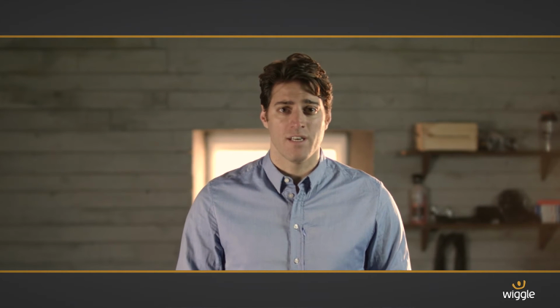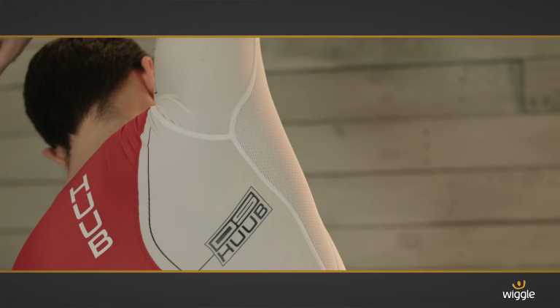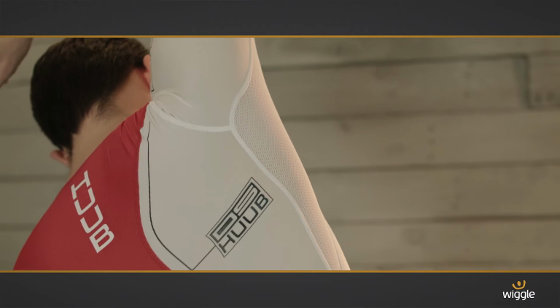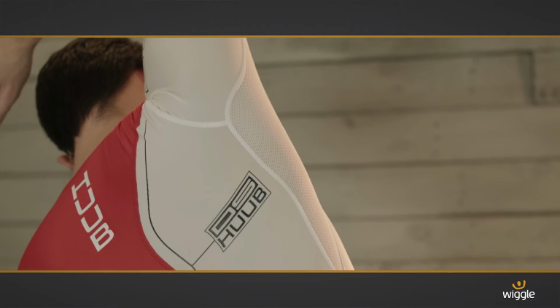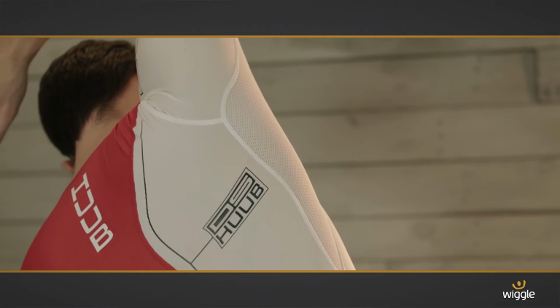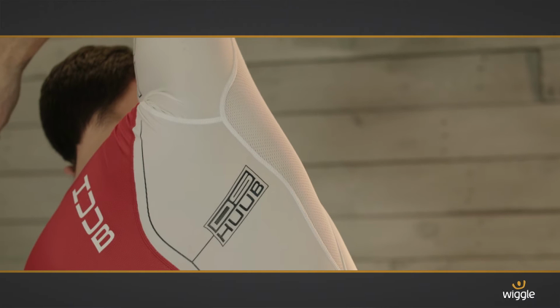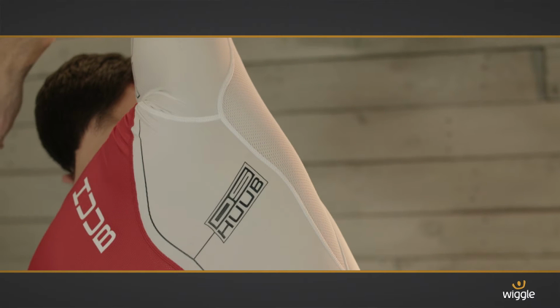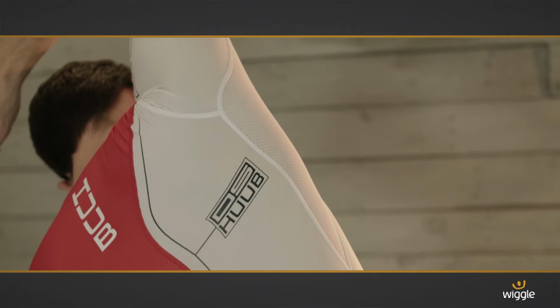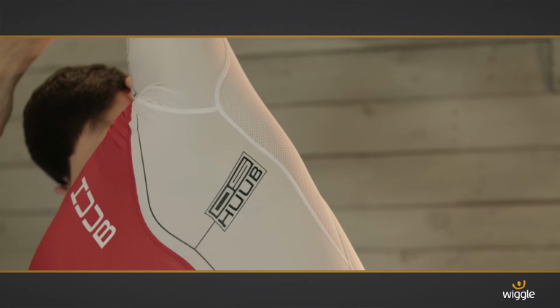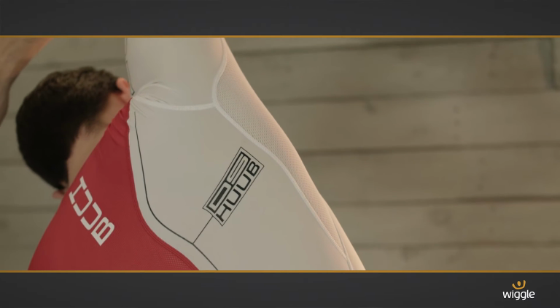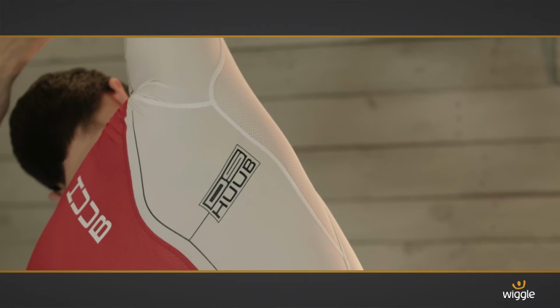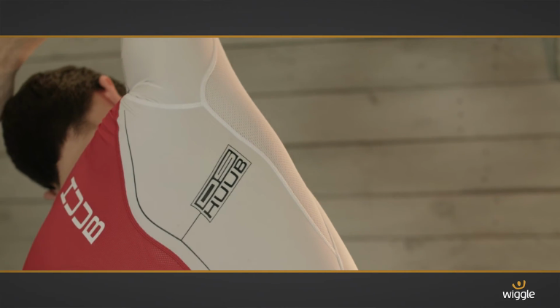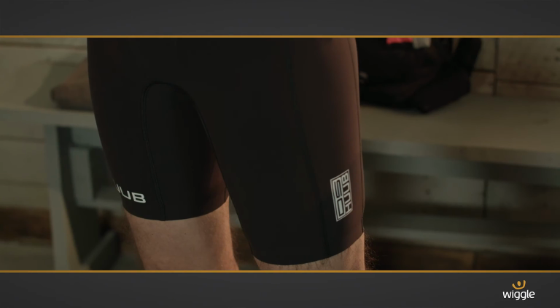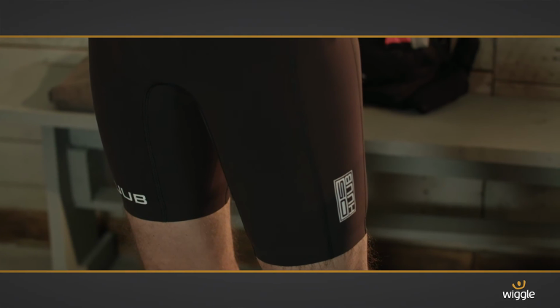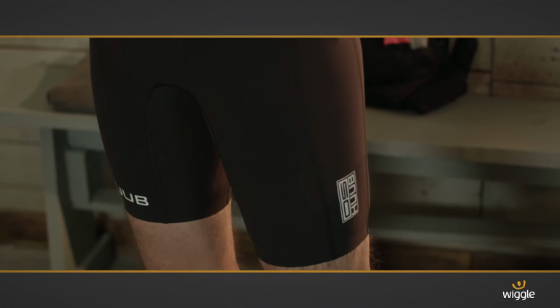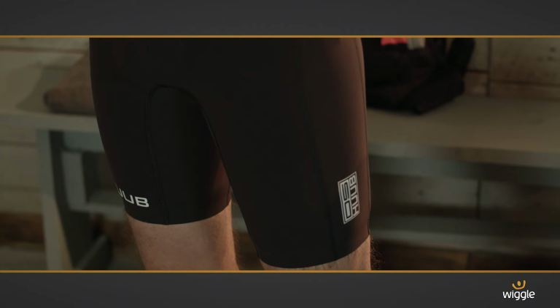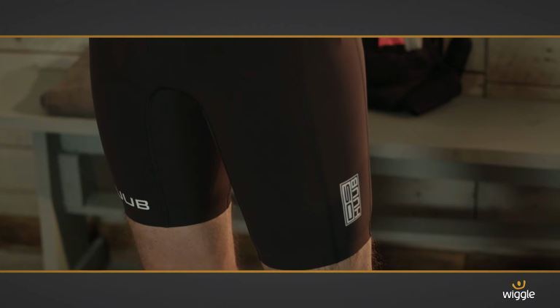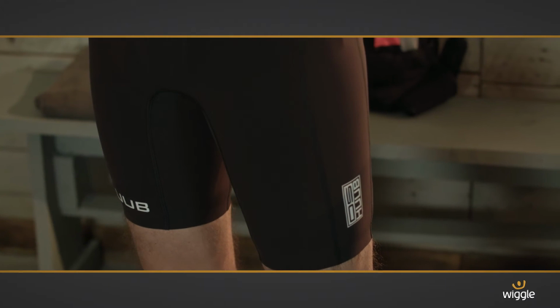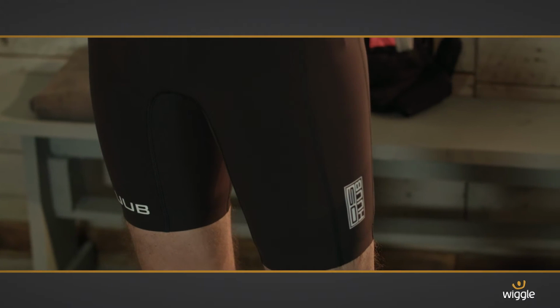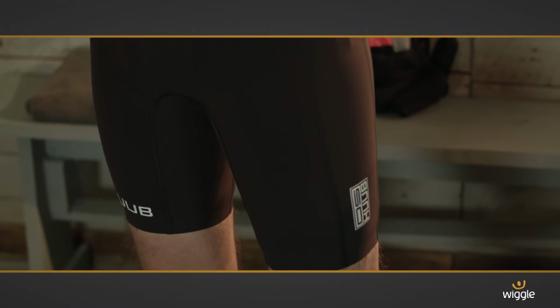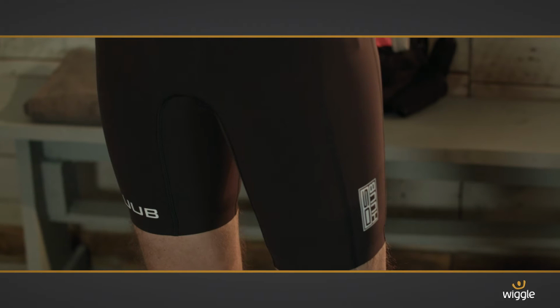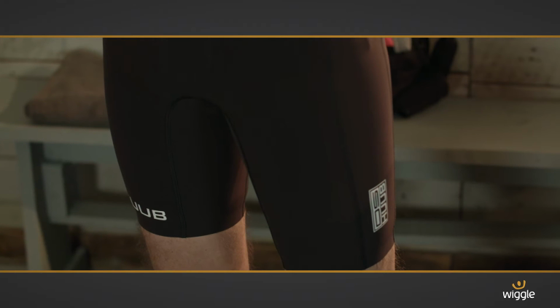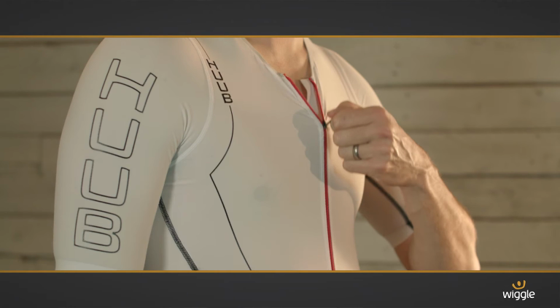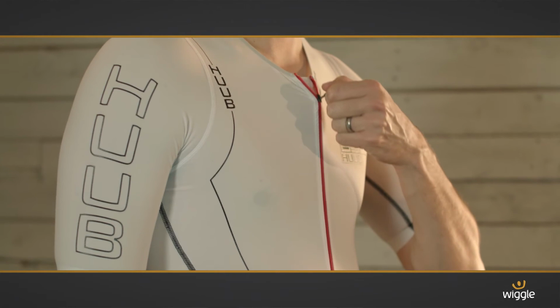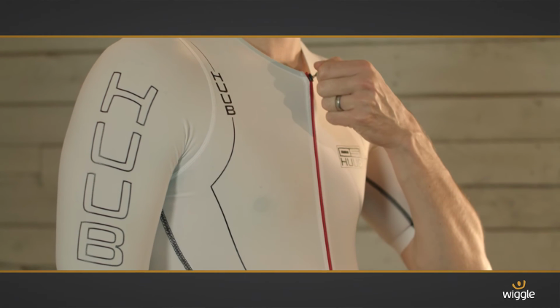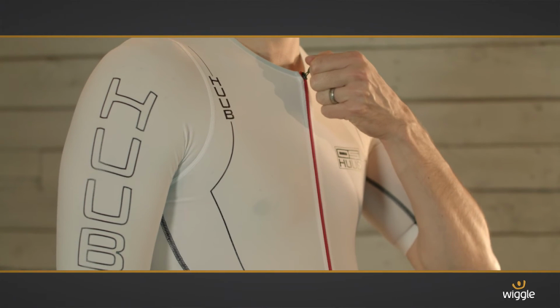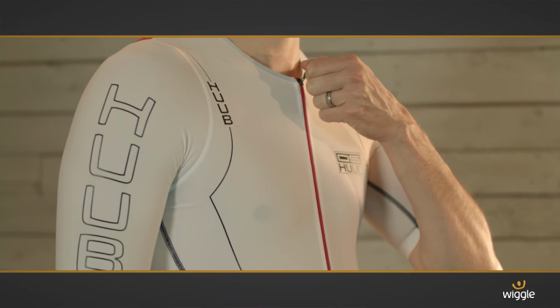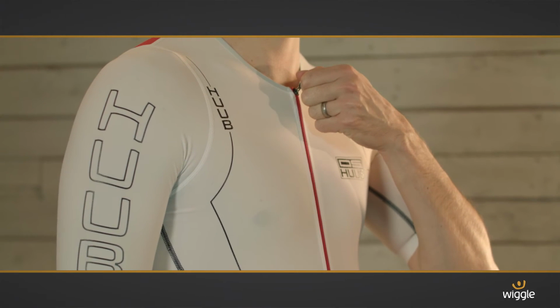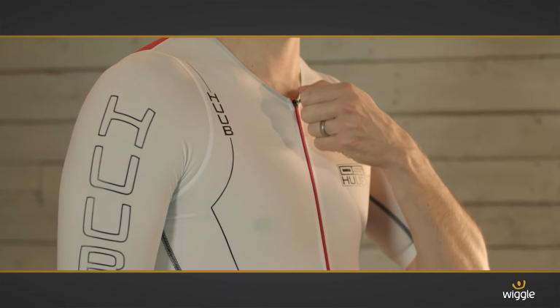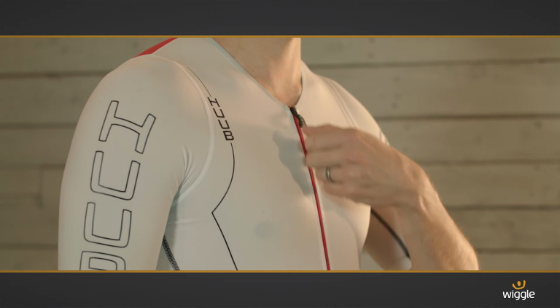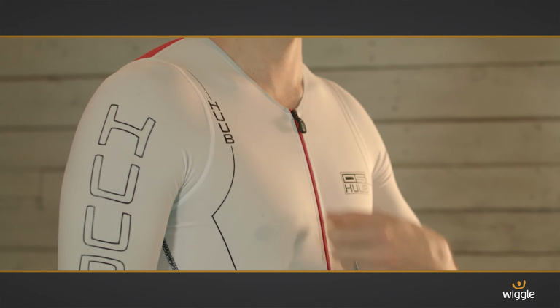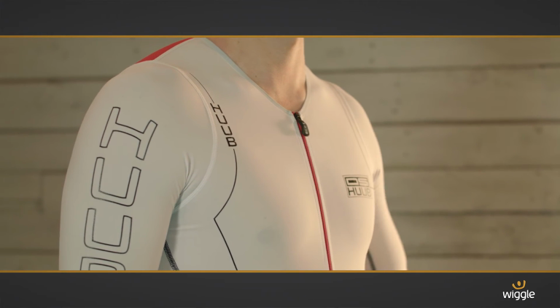It's constructed with HUUB's unique mesh panels and Coldback technology. Both features work together to regulate your core temperature, so your body can focus on the thing that matters most — moving you forwards faster.